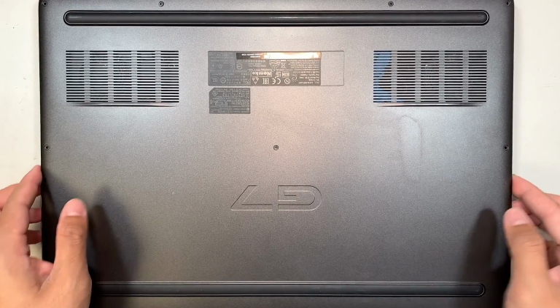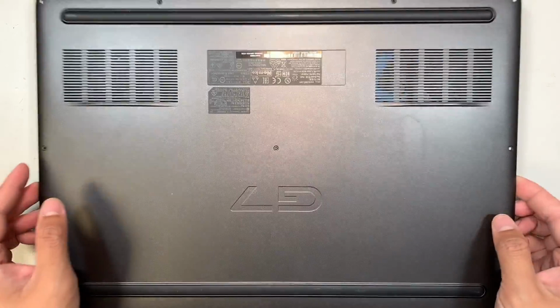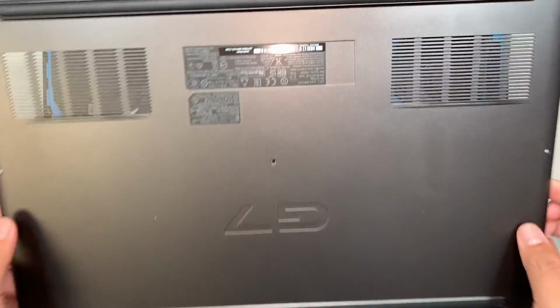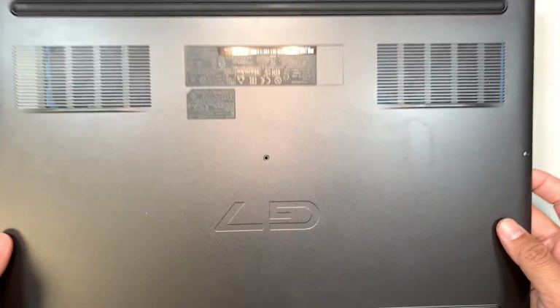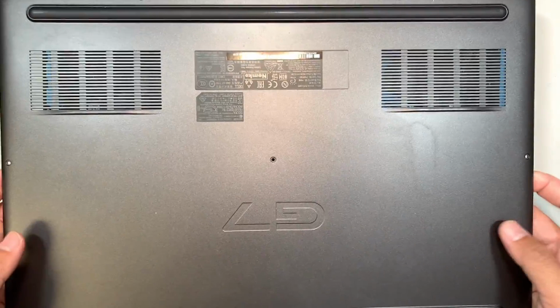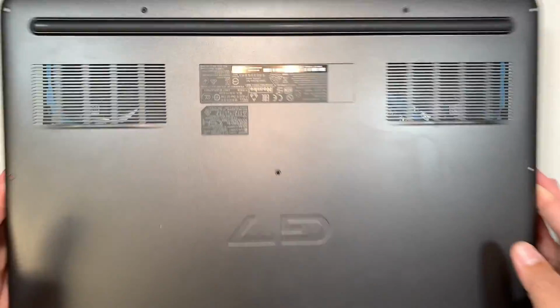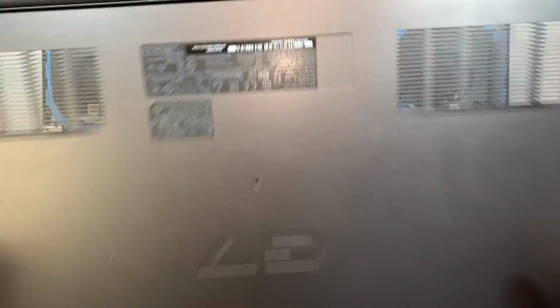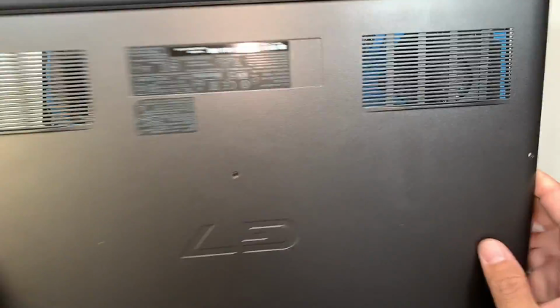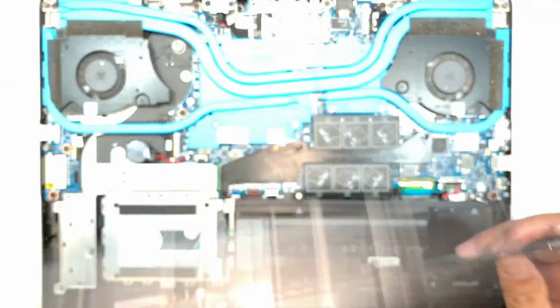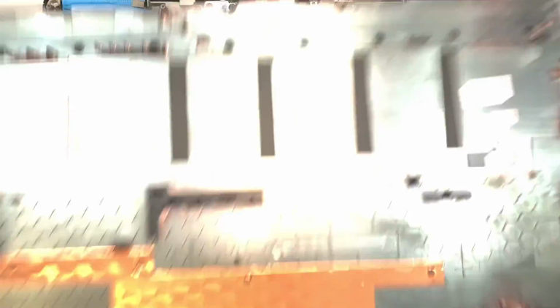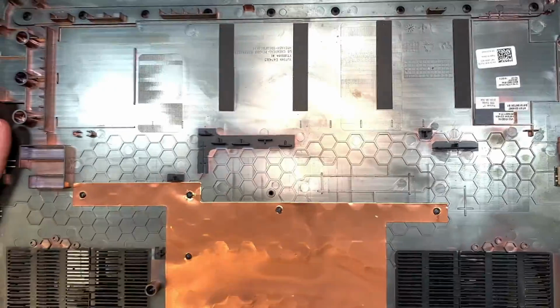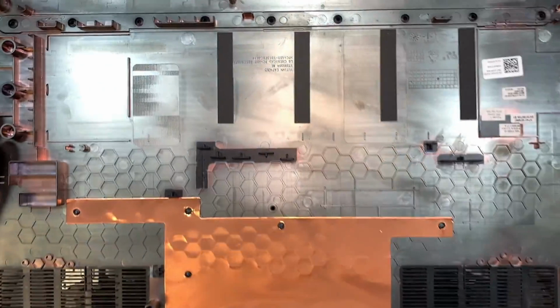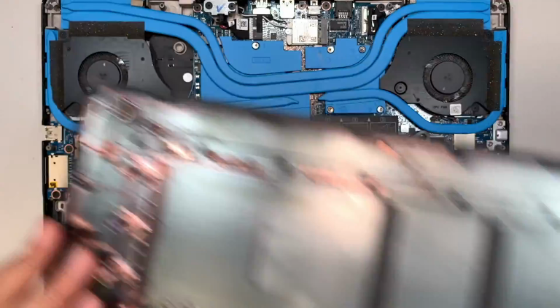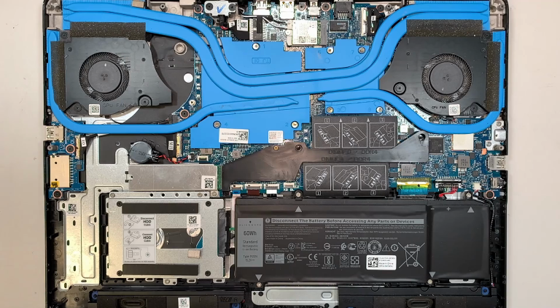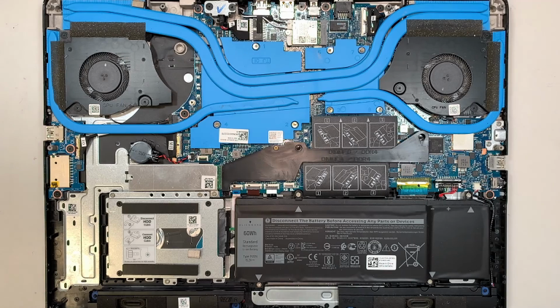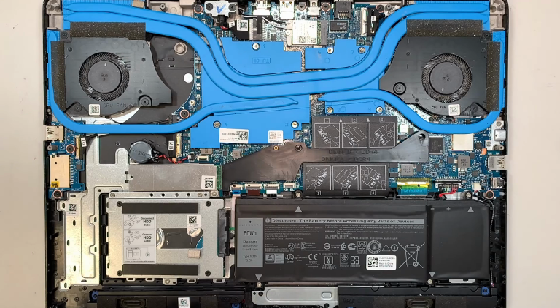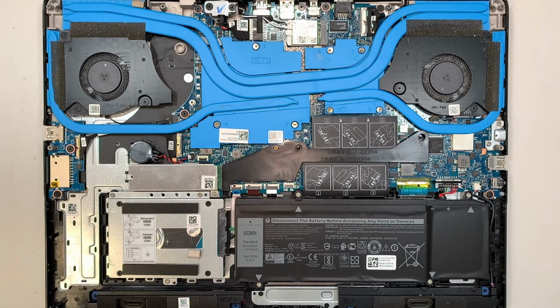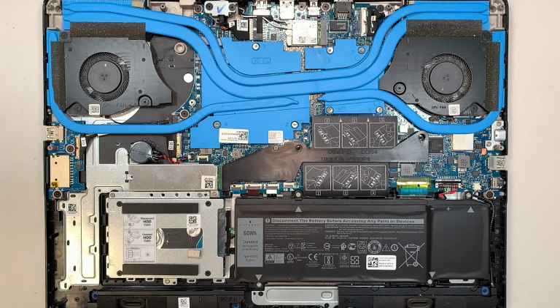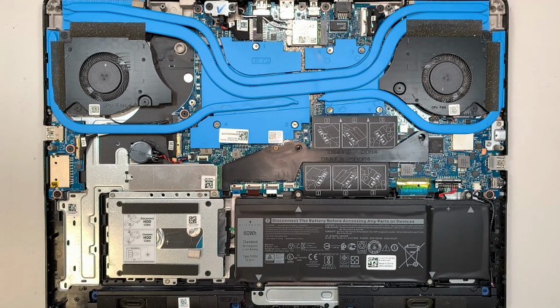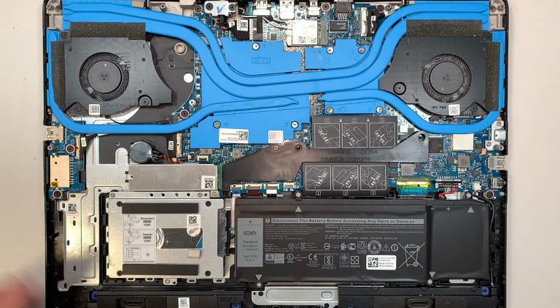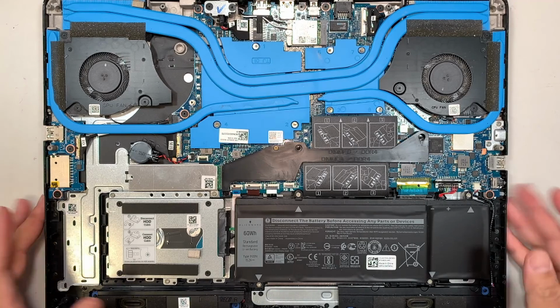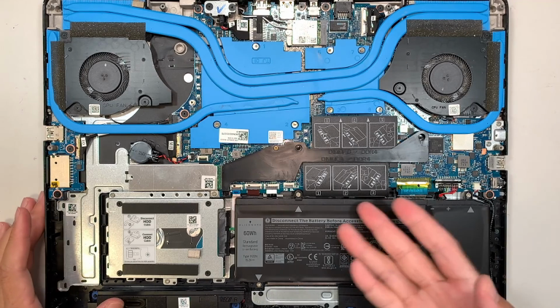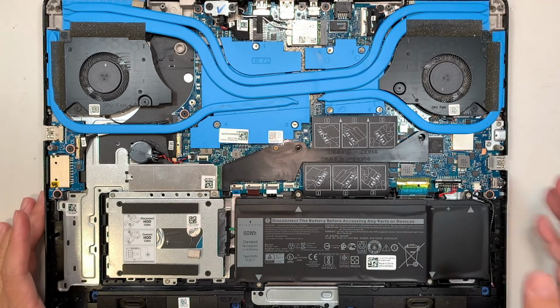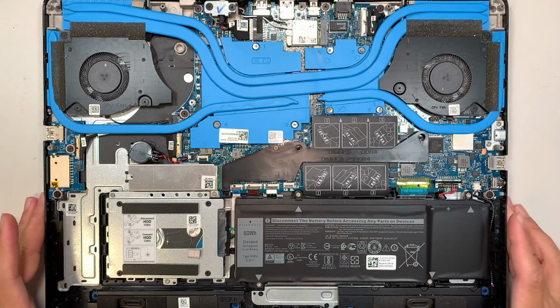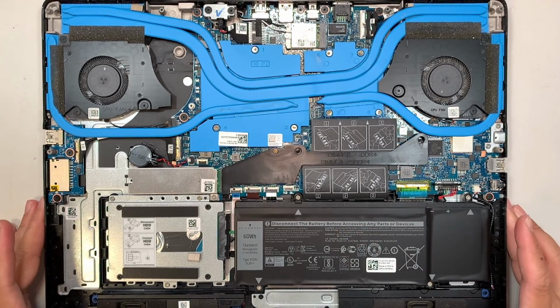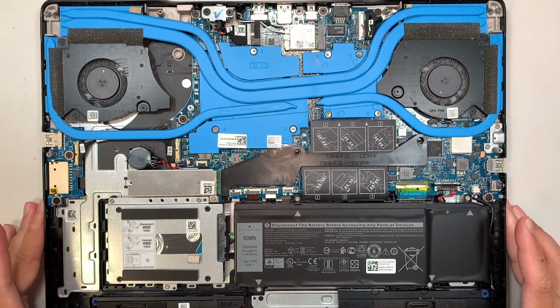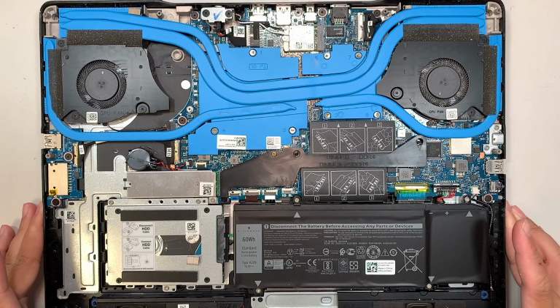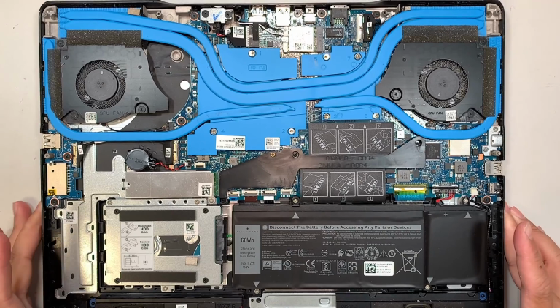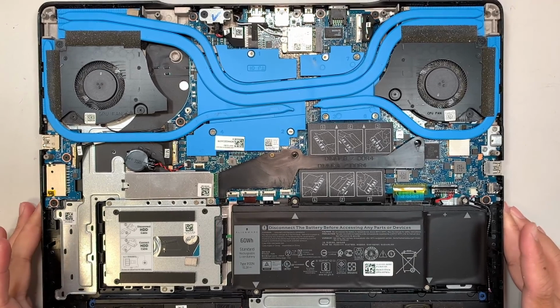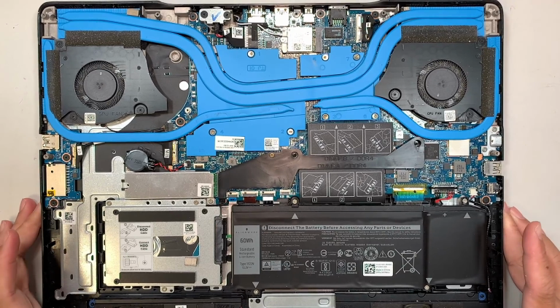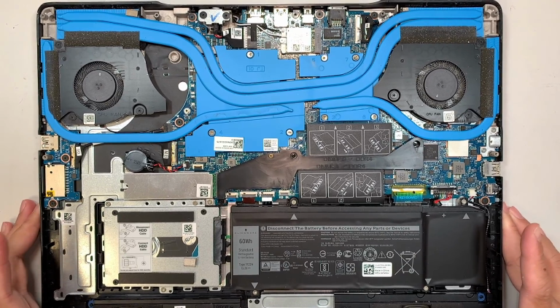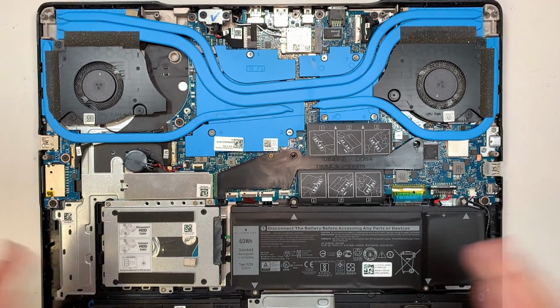Once you have all the screws removed, you can just lift the back cover up — very simple. Here you can quickly identify the components, which I'm going to show you.